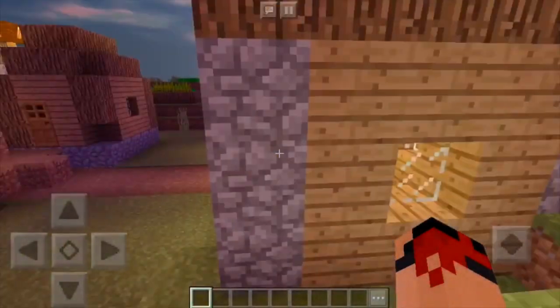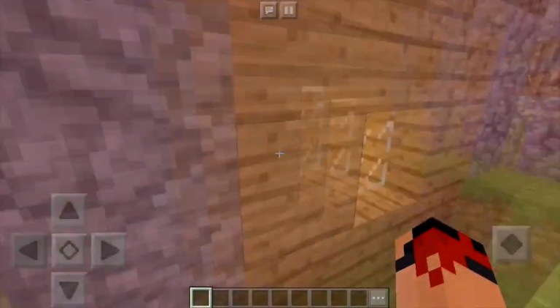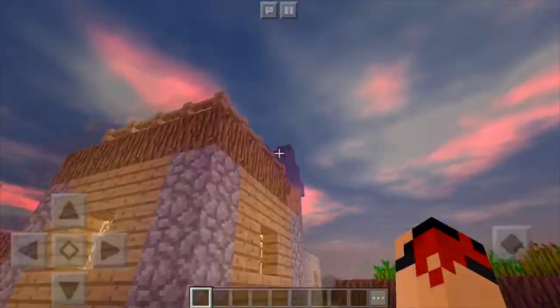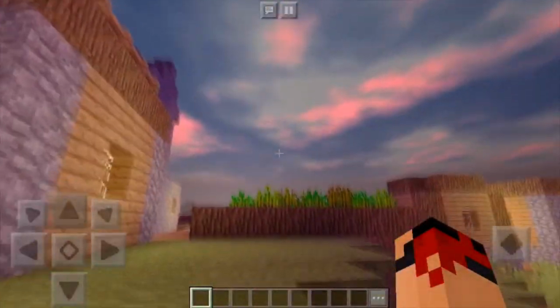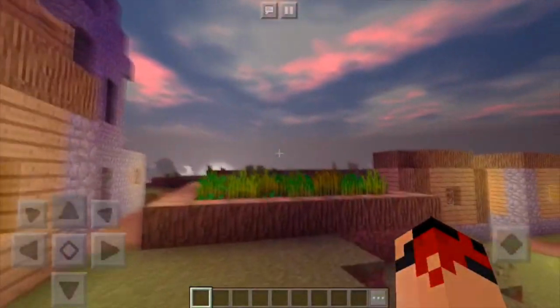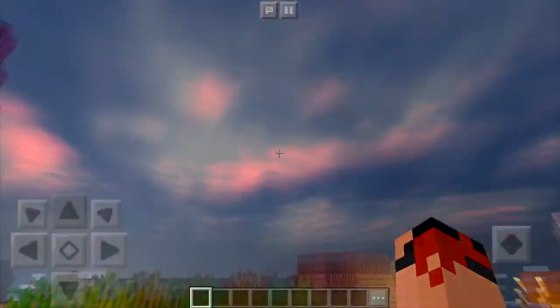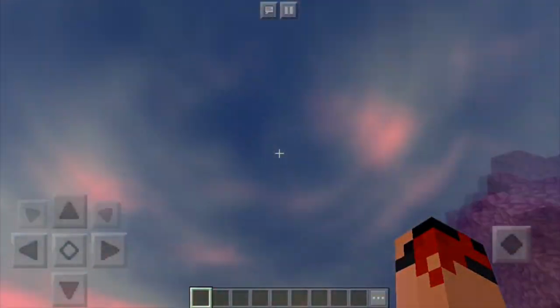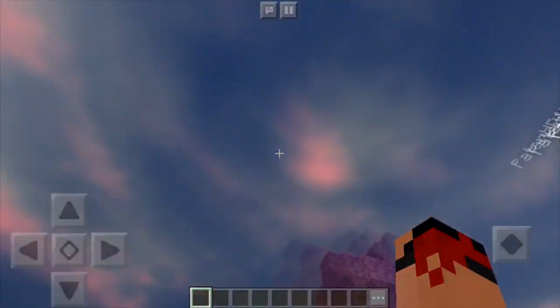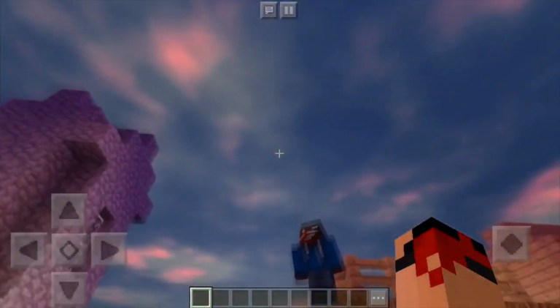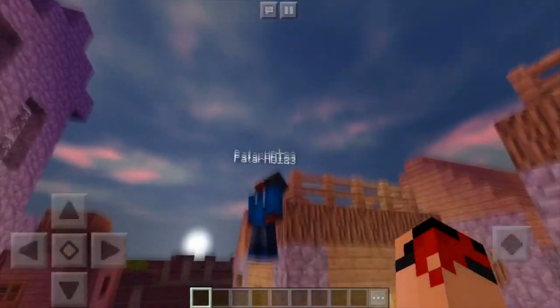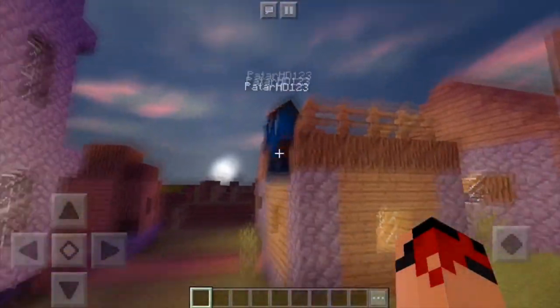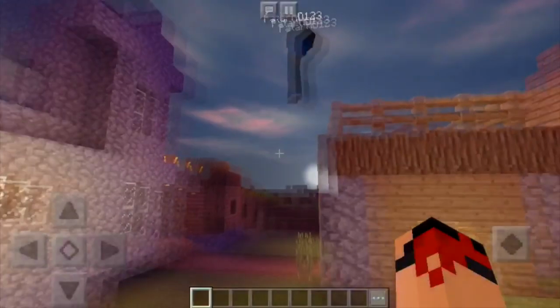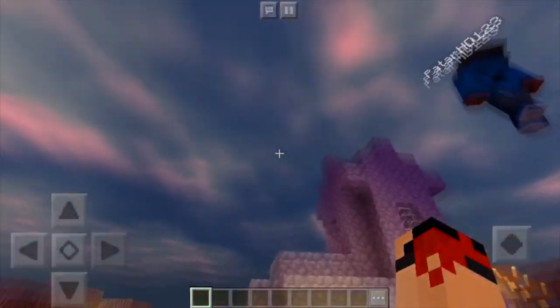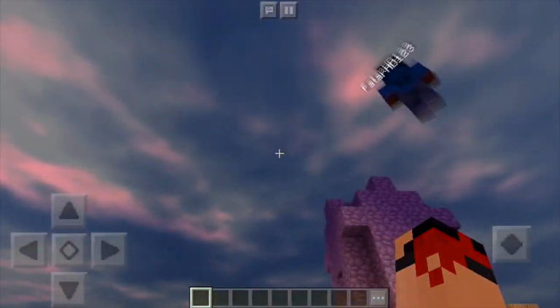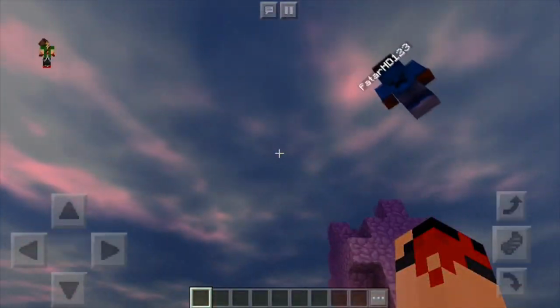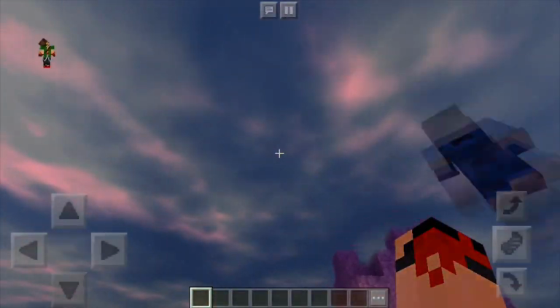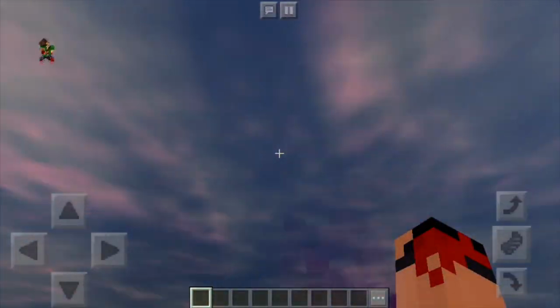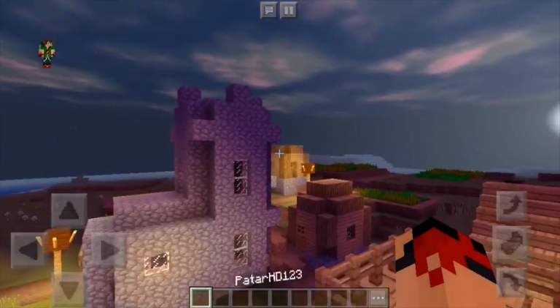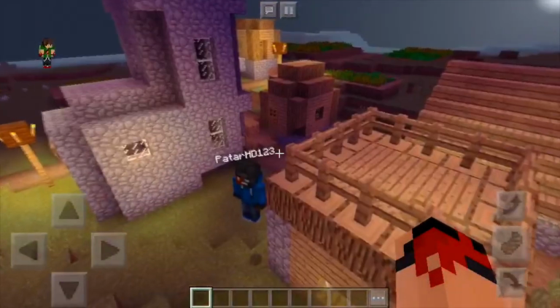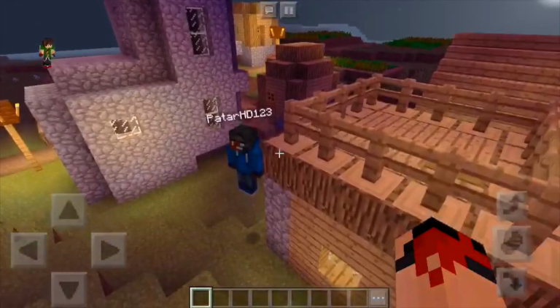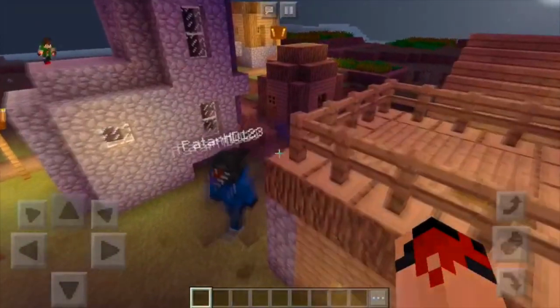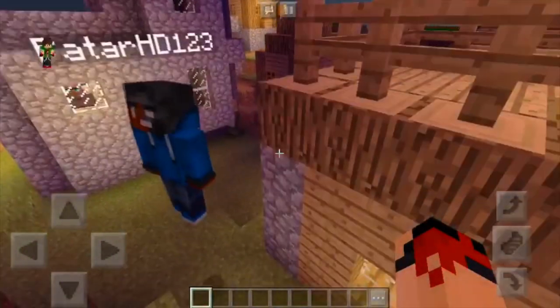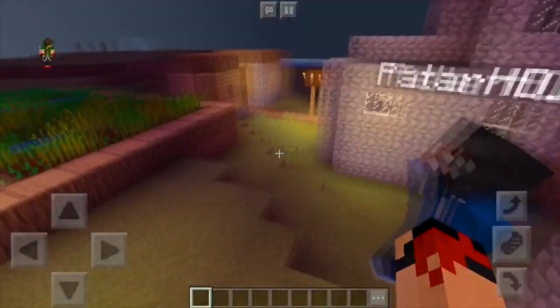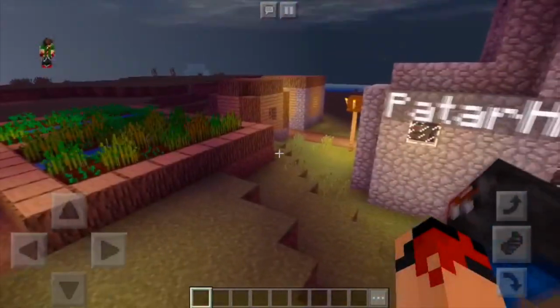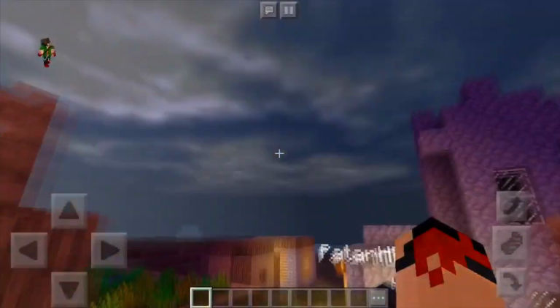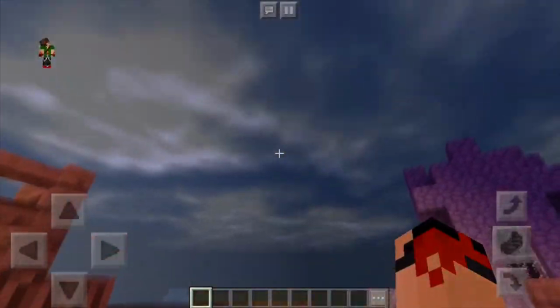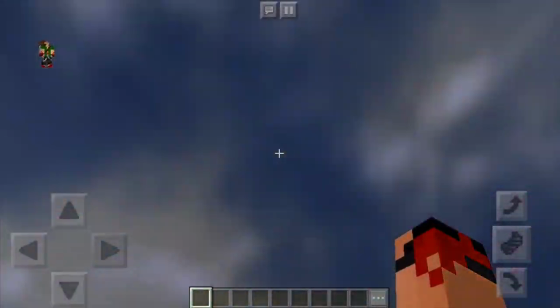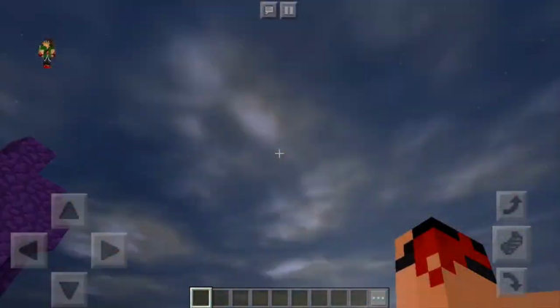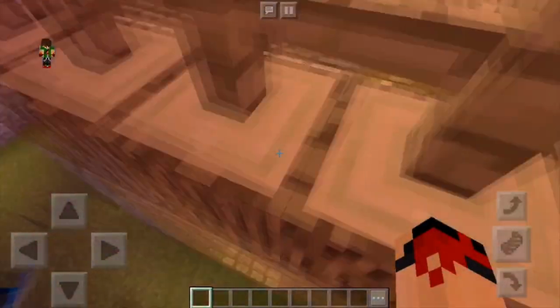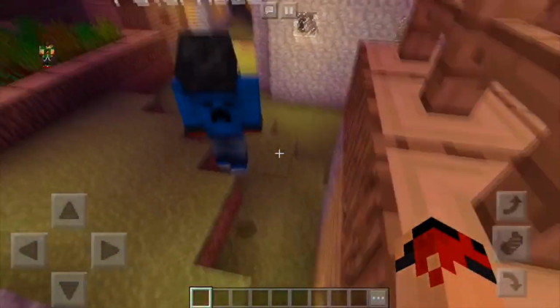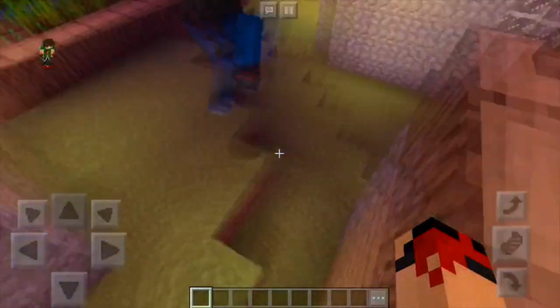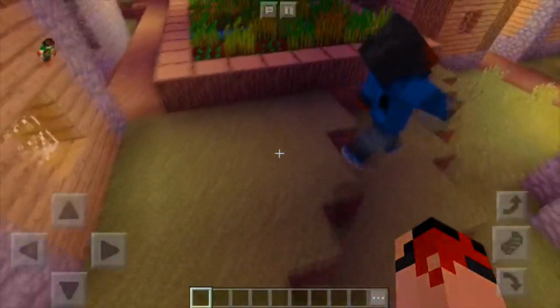When you get the shader, make sure you do turn off render clouds. Once you do that, this sky is going to look so good. Just look at that — so realistic. I've never seen a shader pack in Minecraft Pocket Edition that has a sky like this.